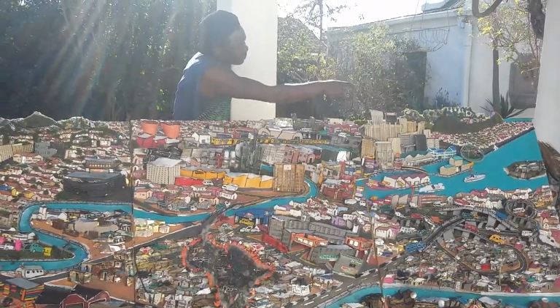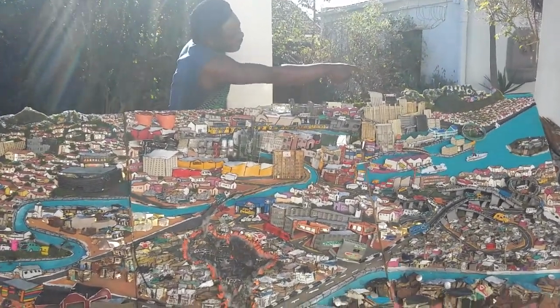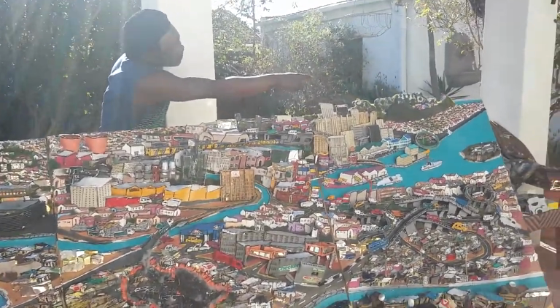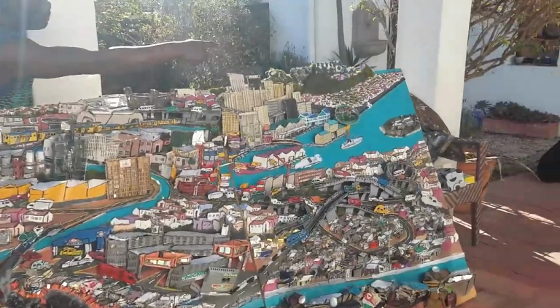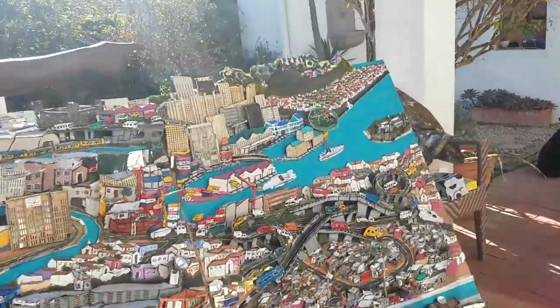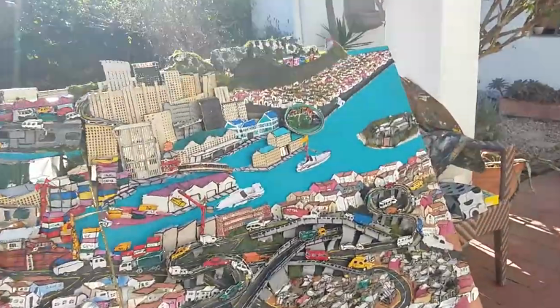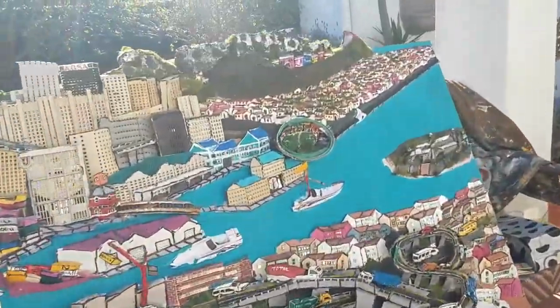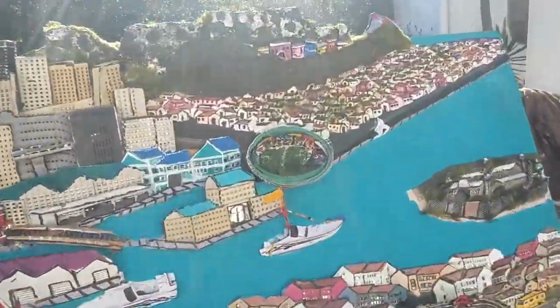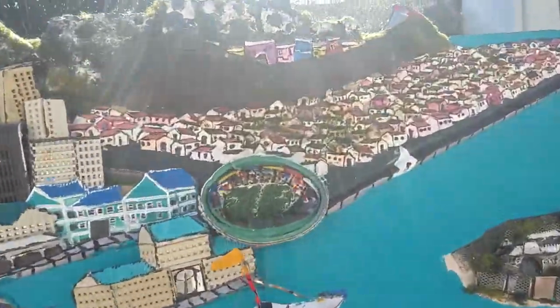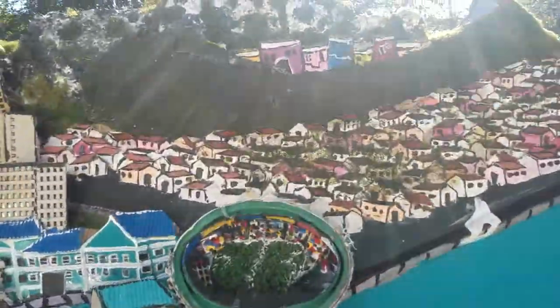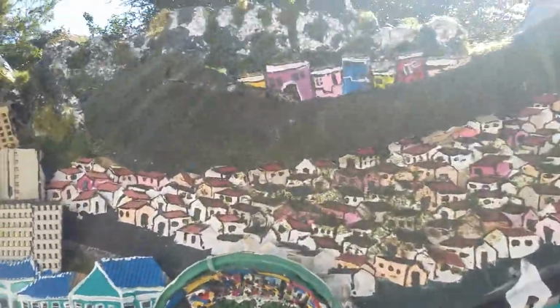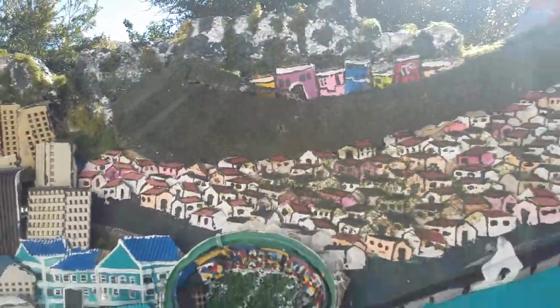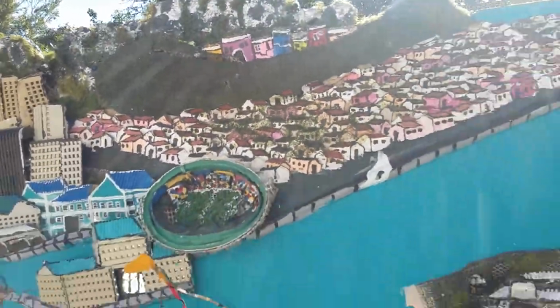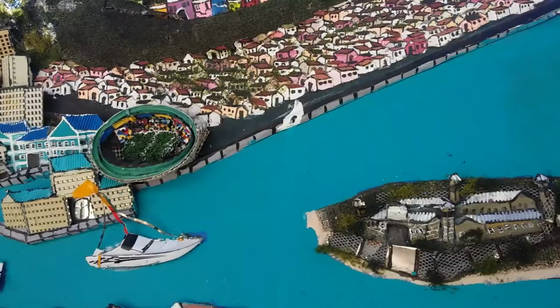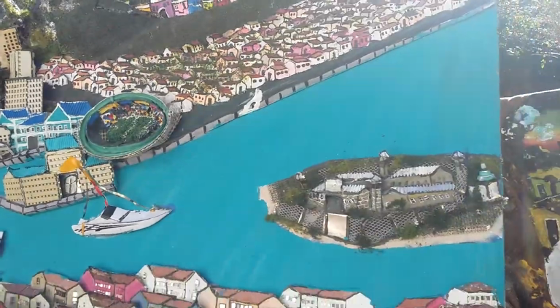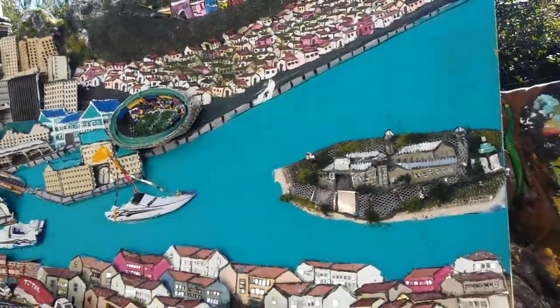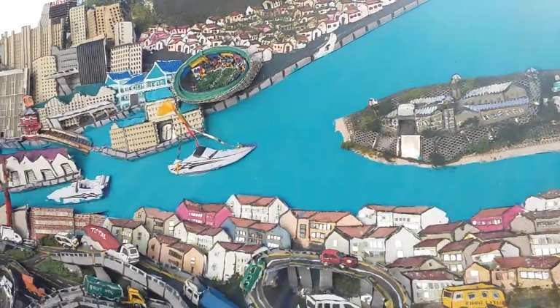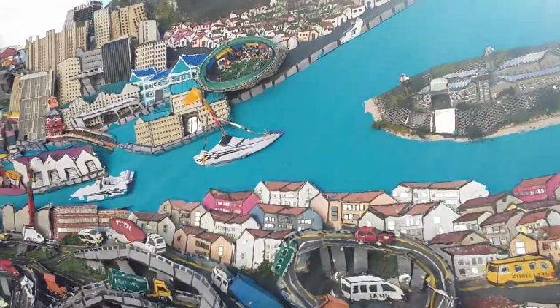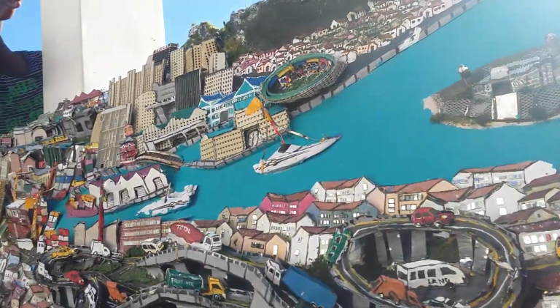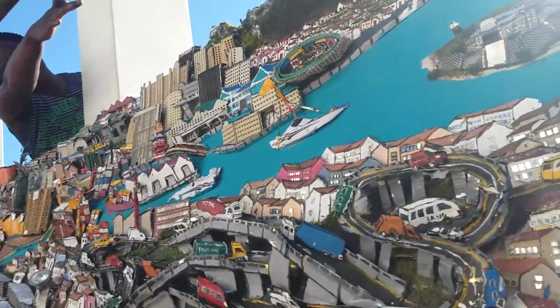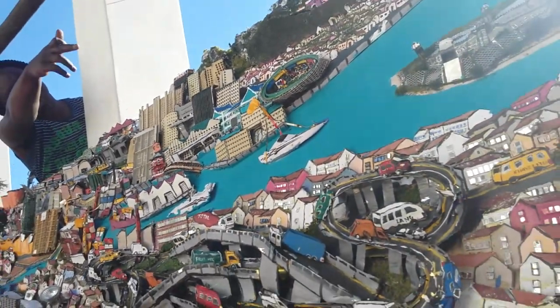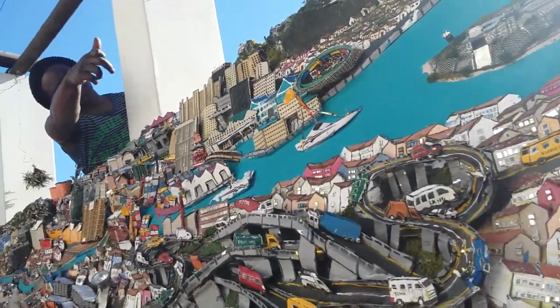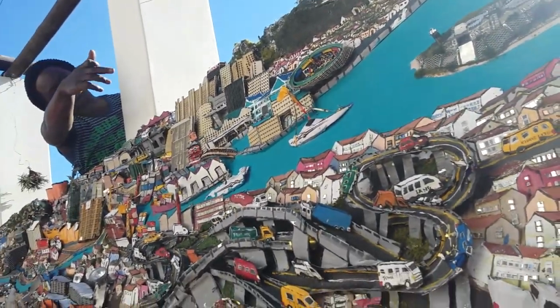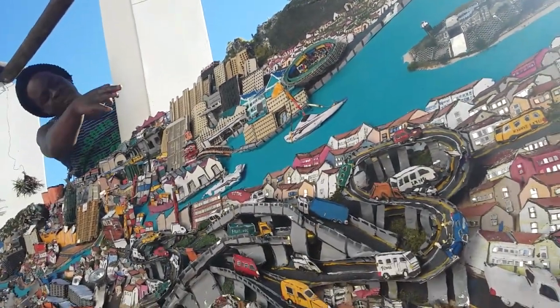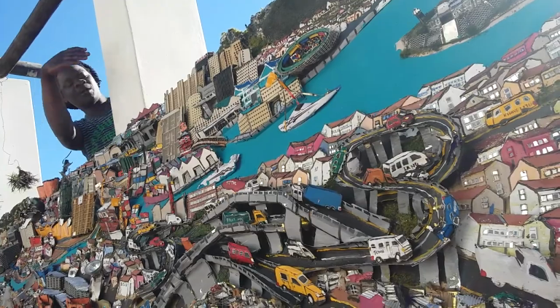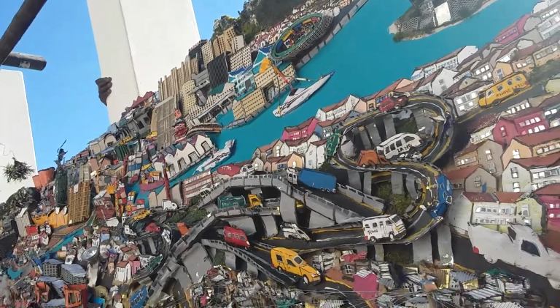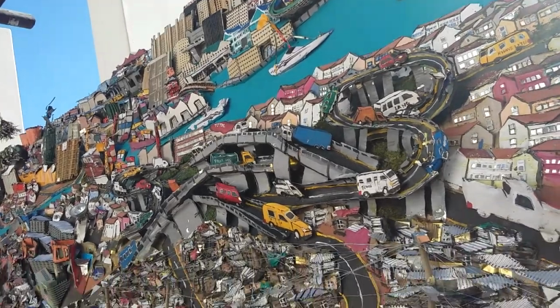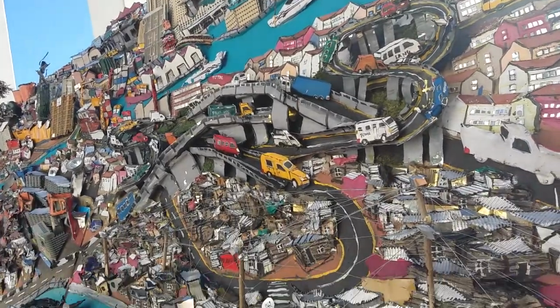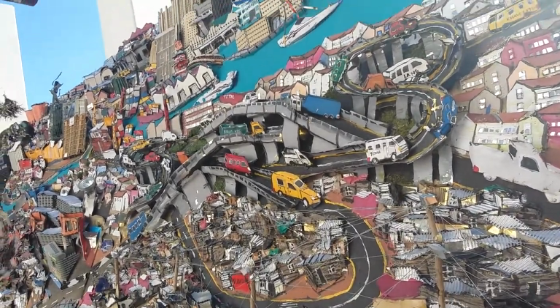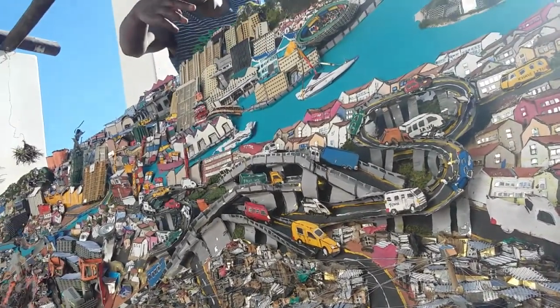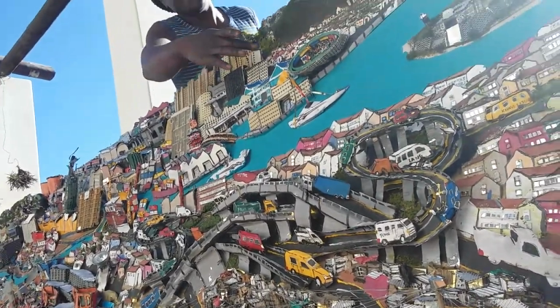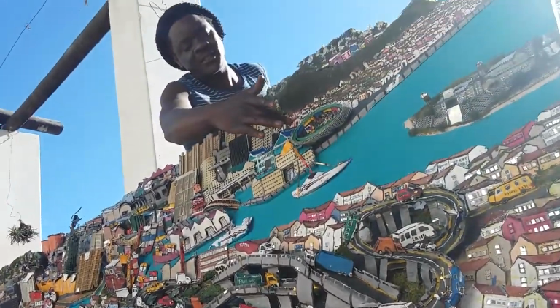Here you see from Sea Point, you see Table Mountain. From Table Mountain you see those houses hooked up. Then from that end to here, that one is Sea Point.